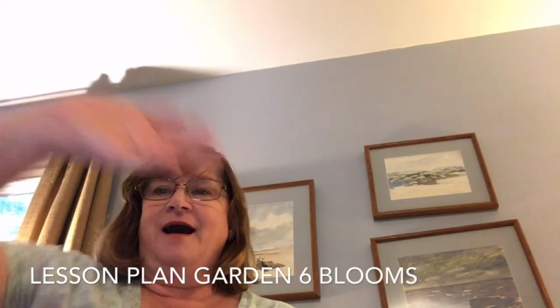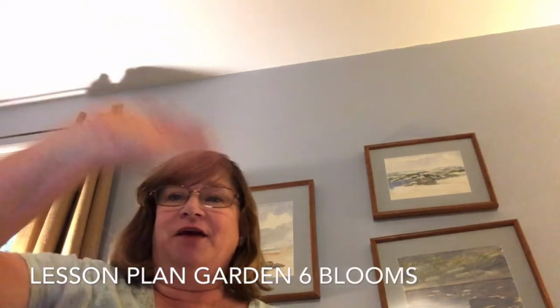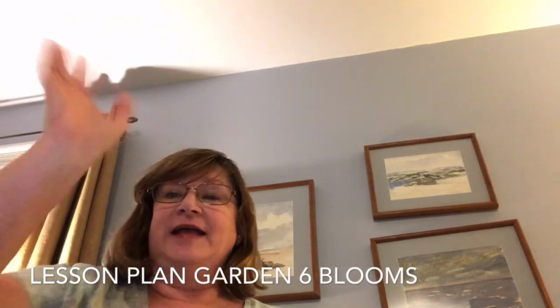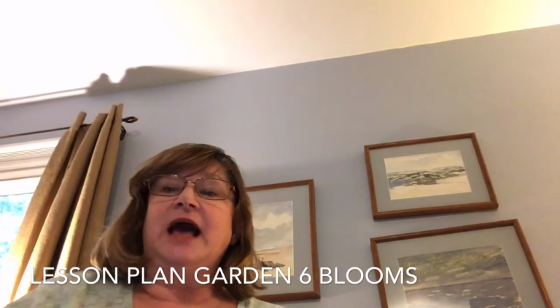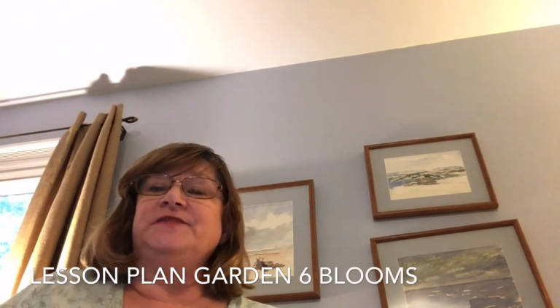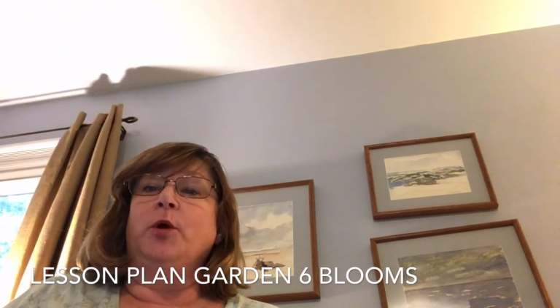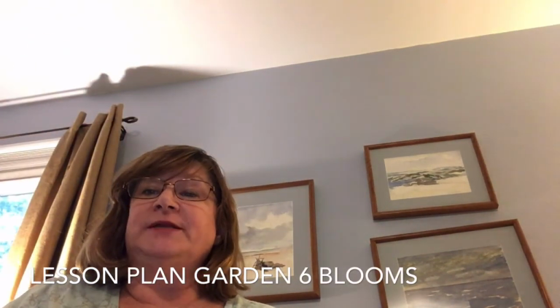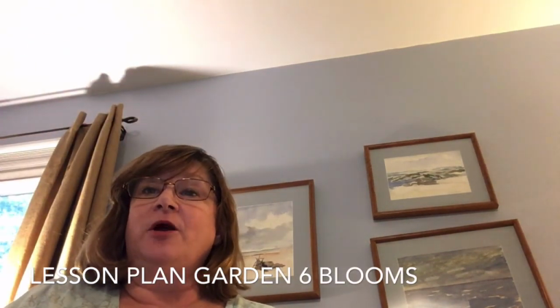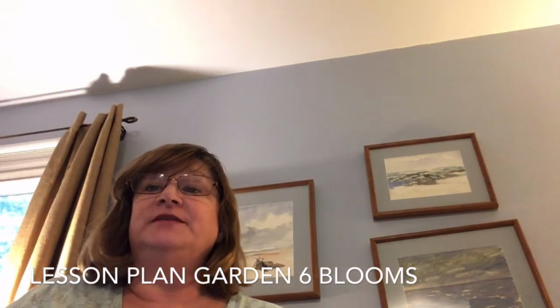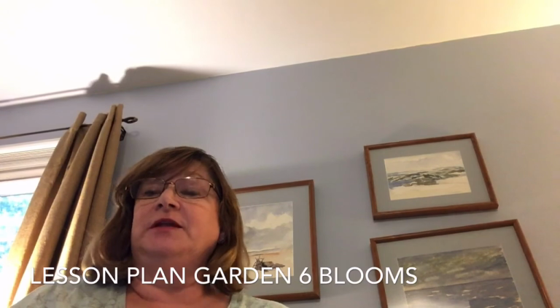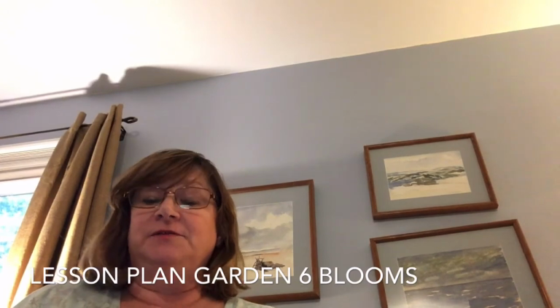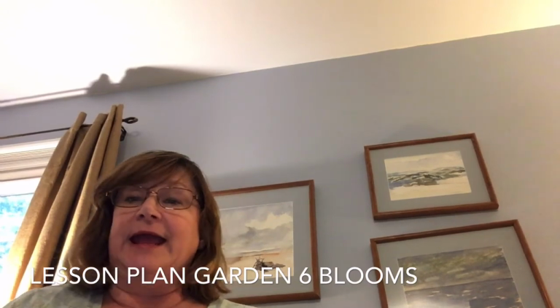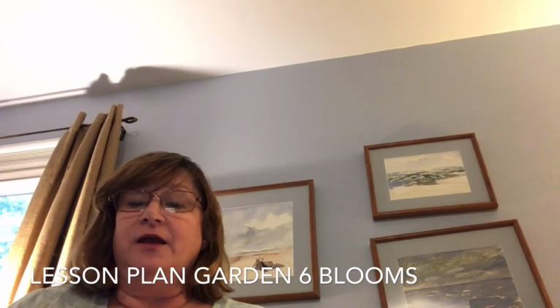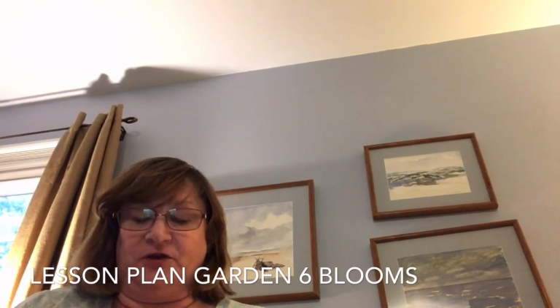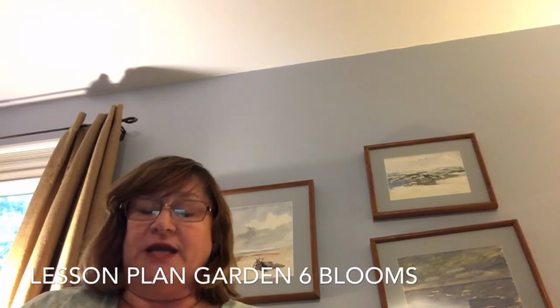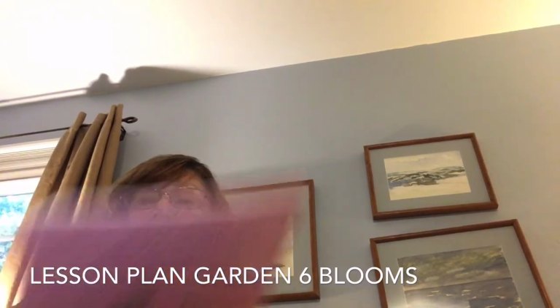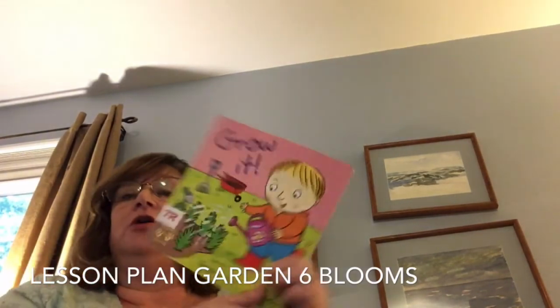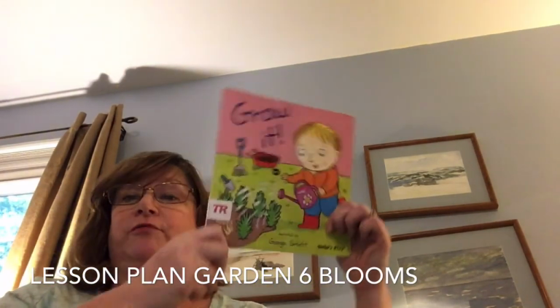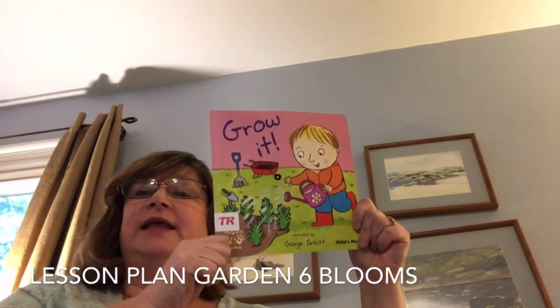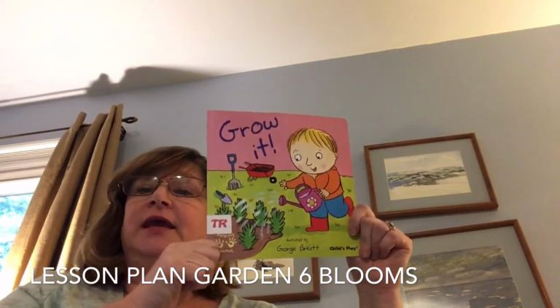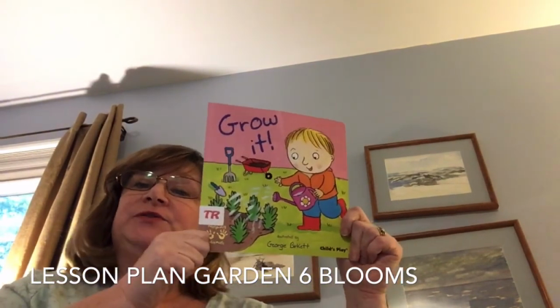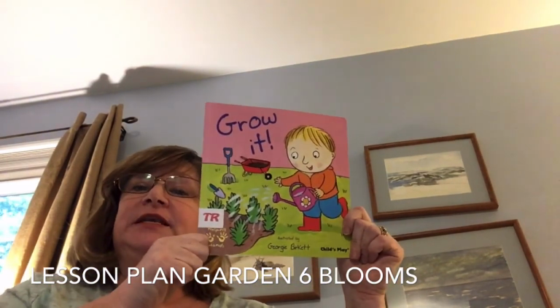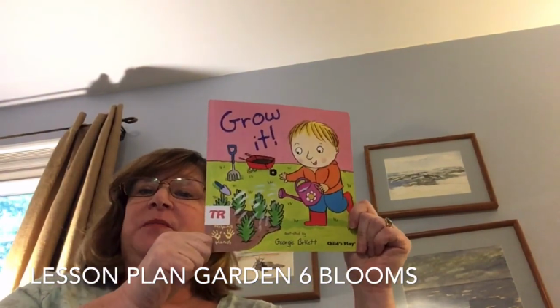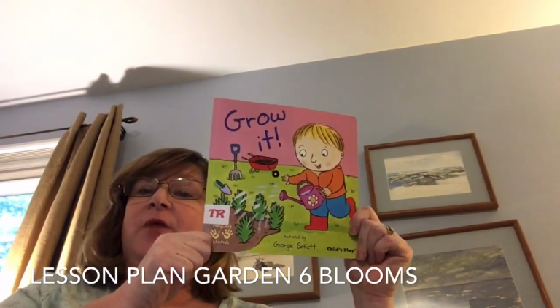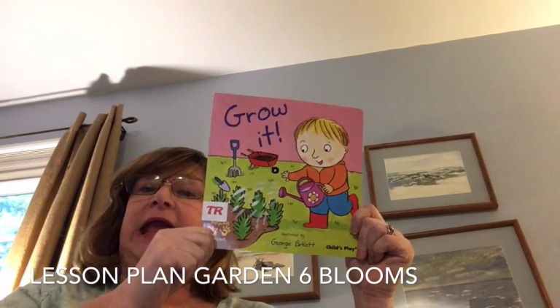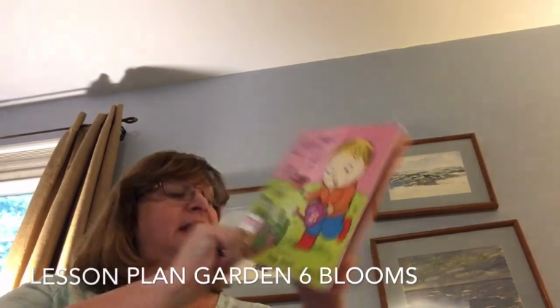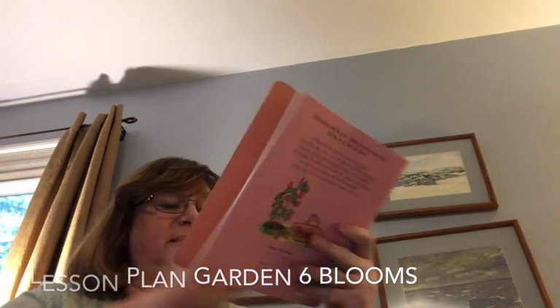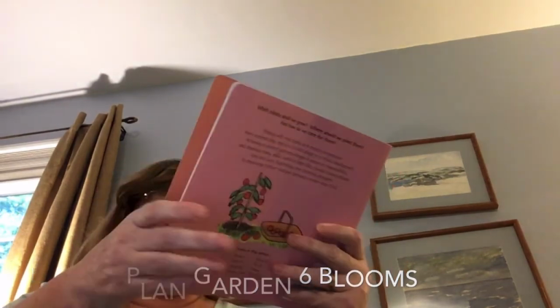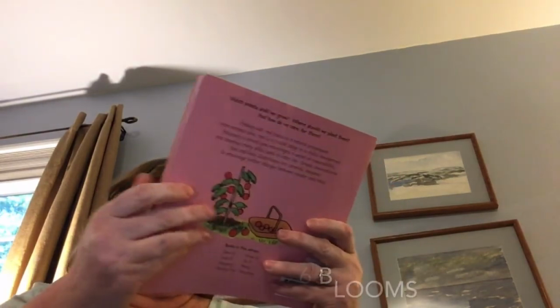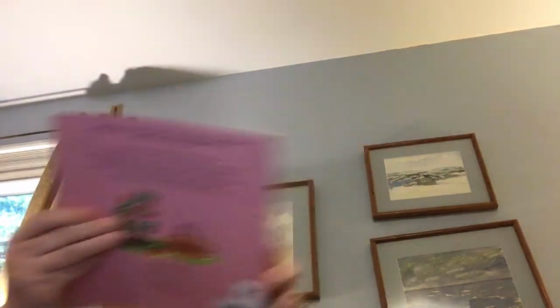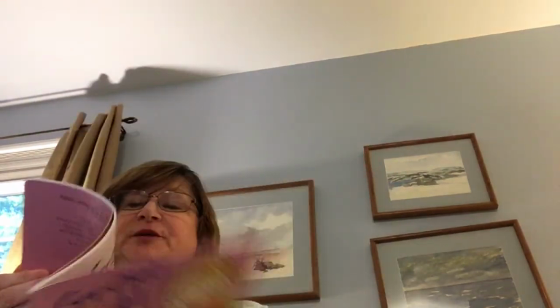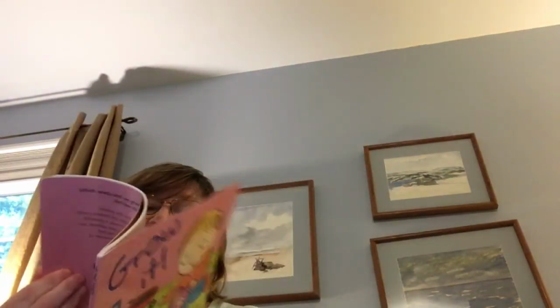Hello friends. I have some more books about gardens to read to you today. The first one is called Grow It. It was written by Helping Hands and illustrated by Georgie Burkett.